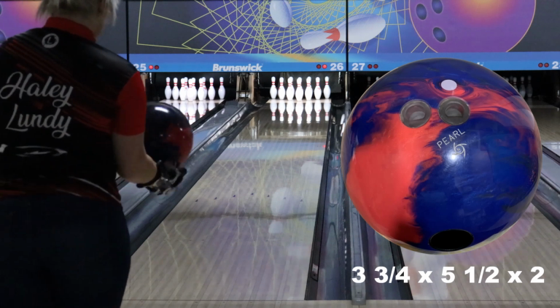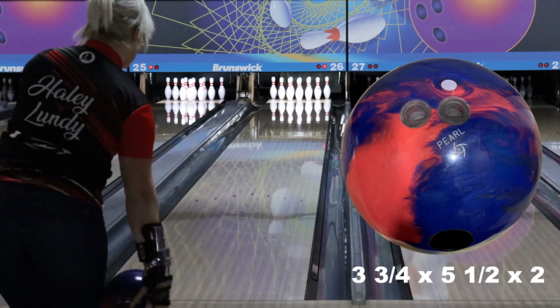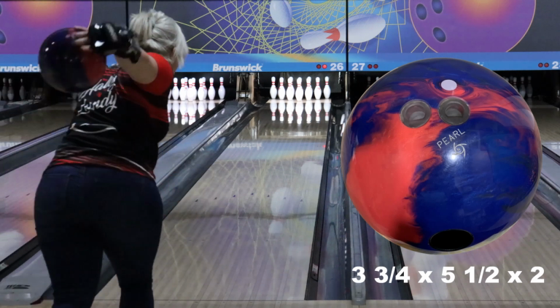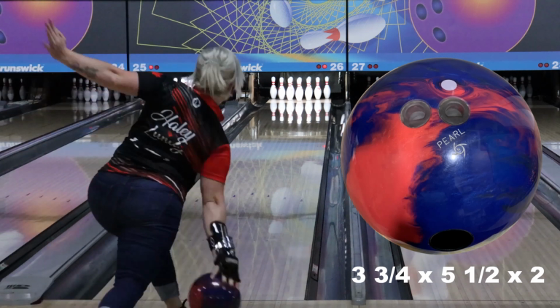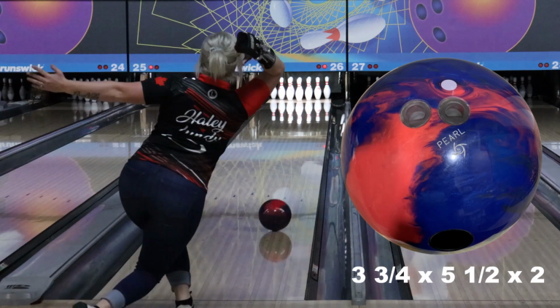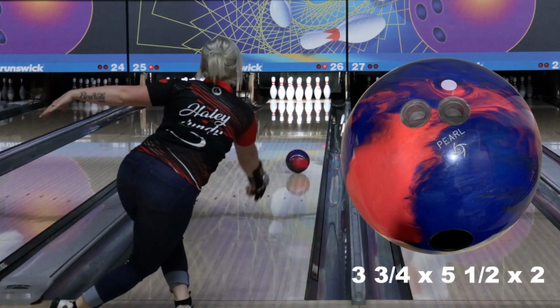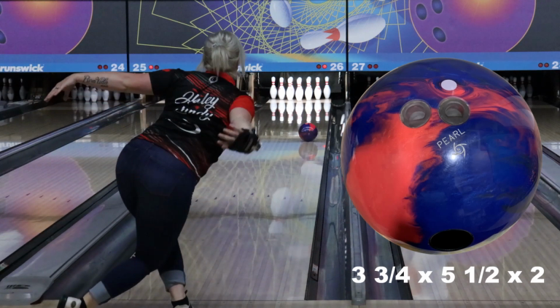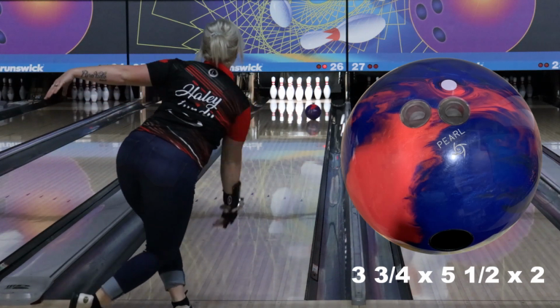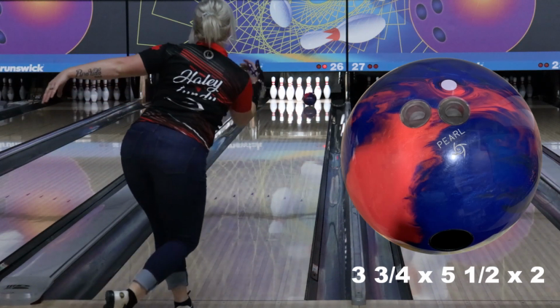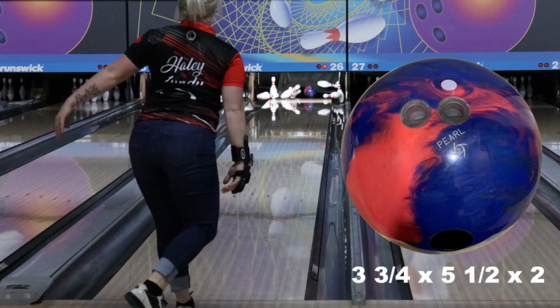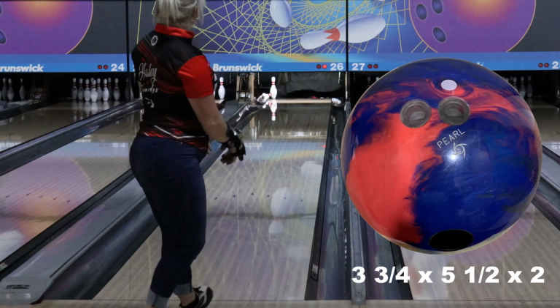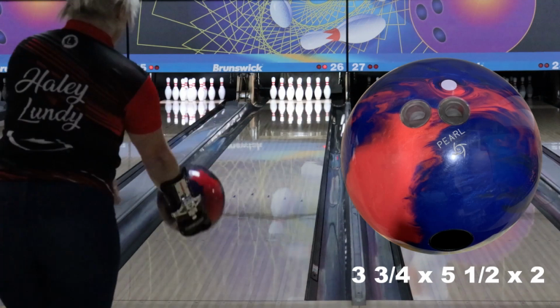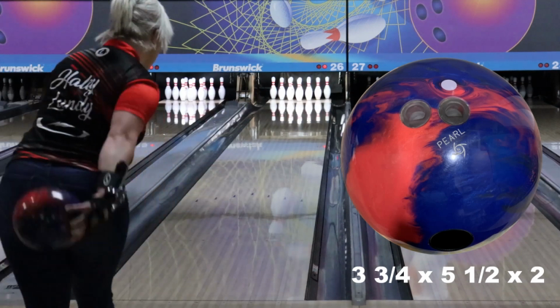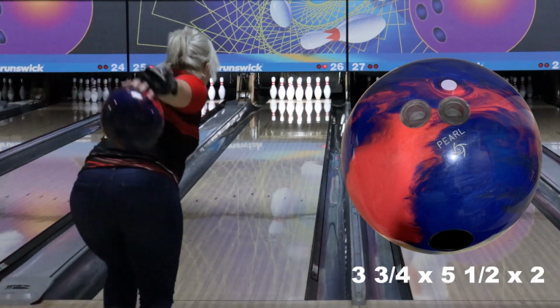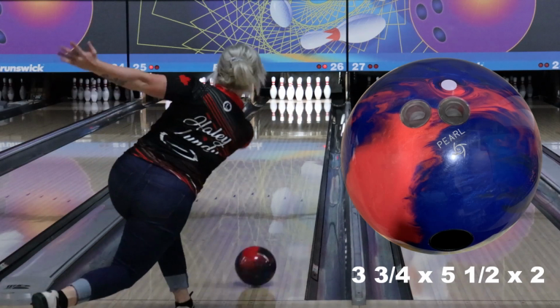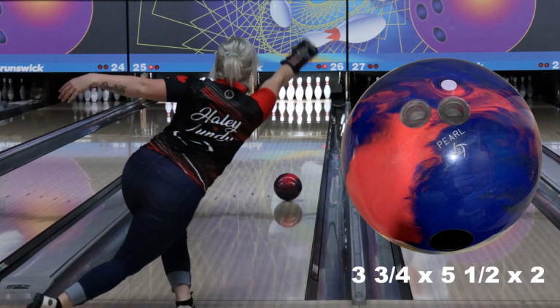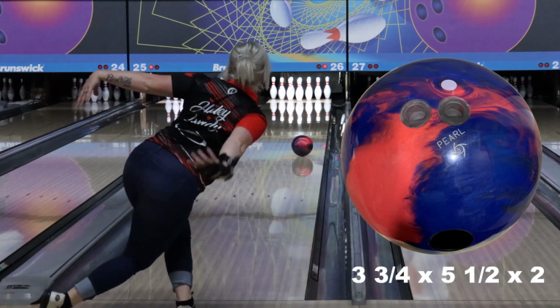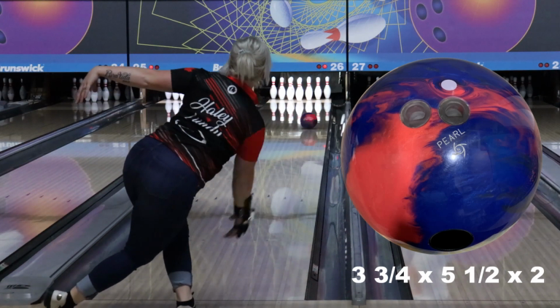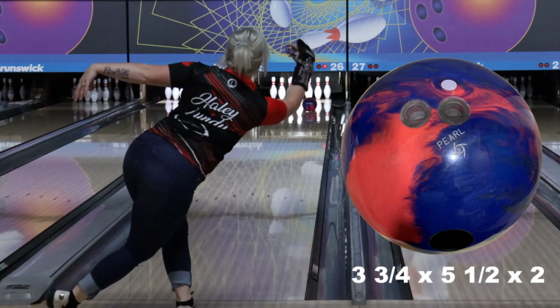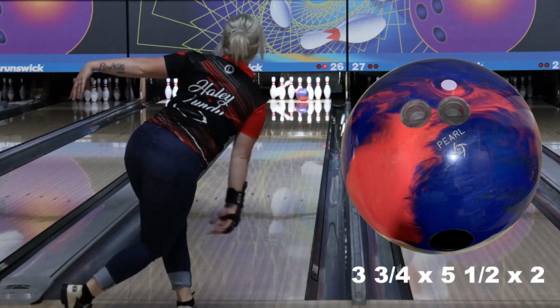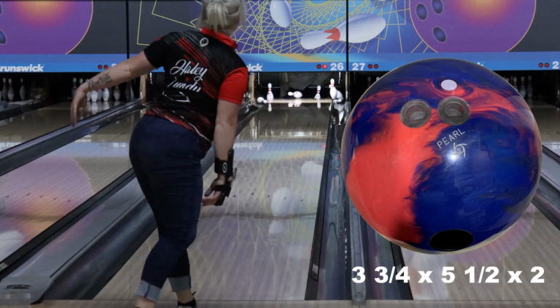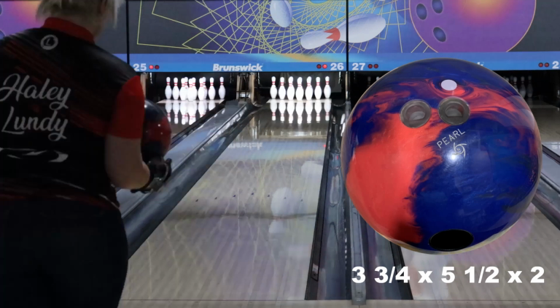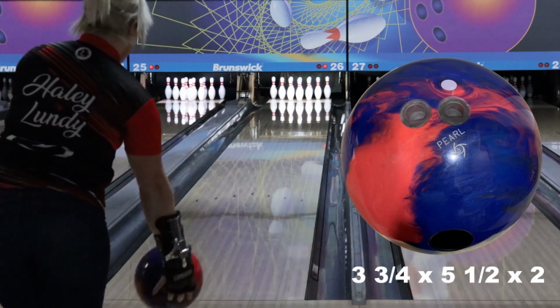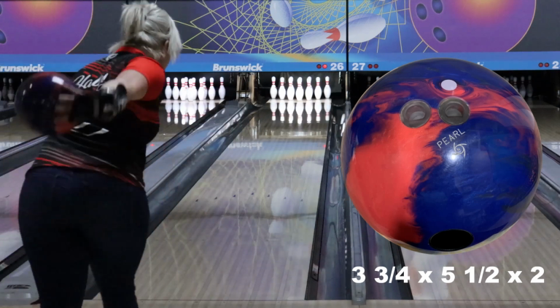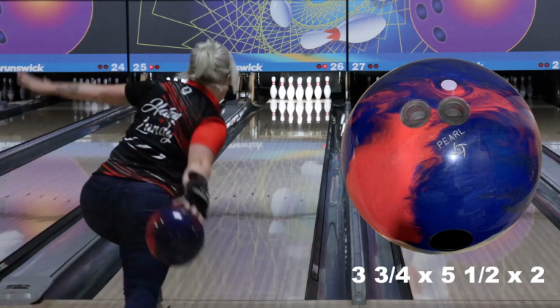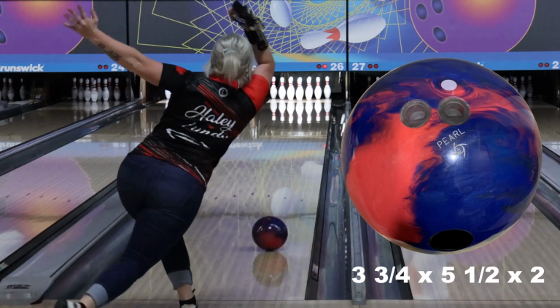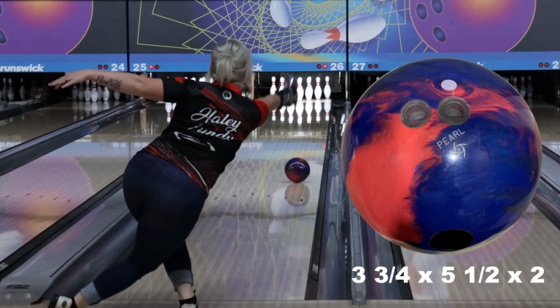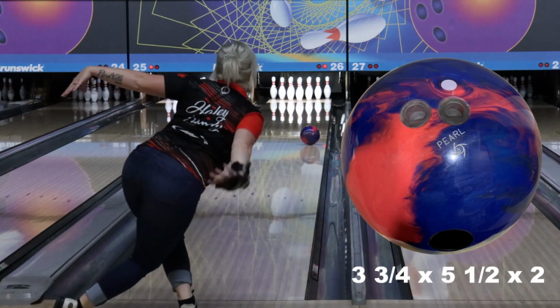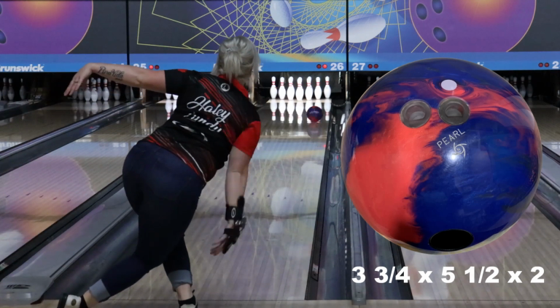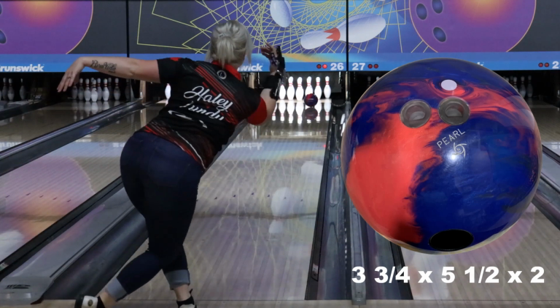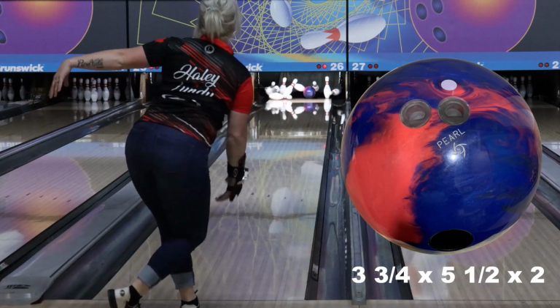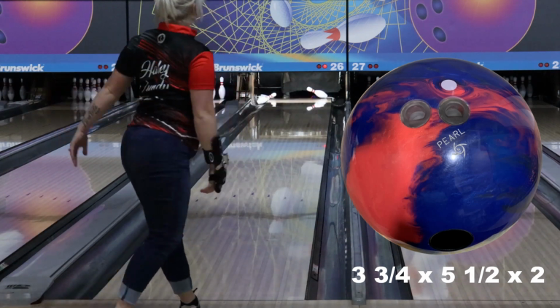This ball will not disappoint. We are using our NEX Pearl Reactive Coverstock with our Orbital core. It comes at 1500 grit polish, smells like peppermint, and is cobalt, graphite, and candy apple red in color.